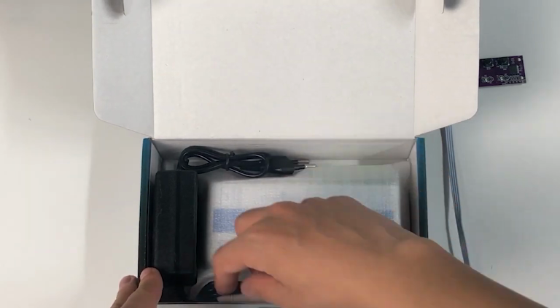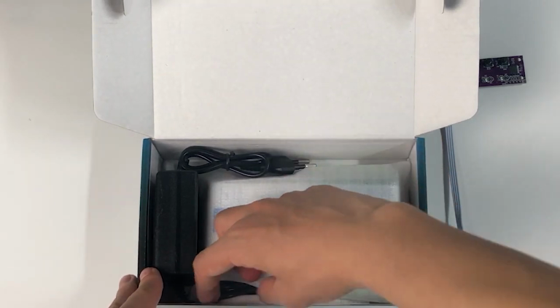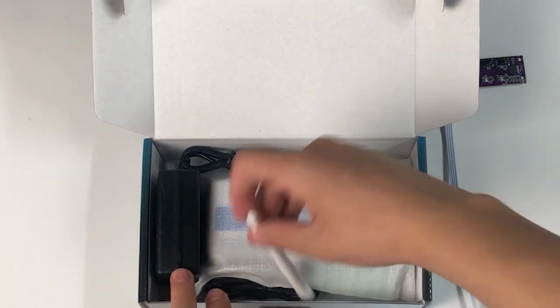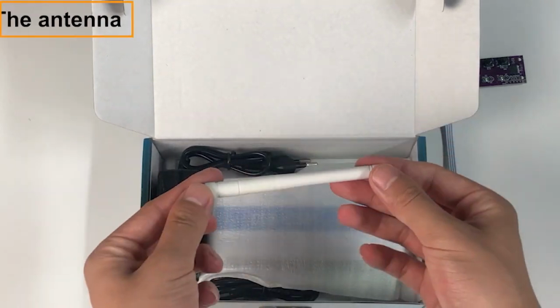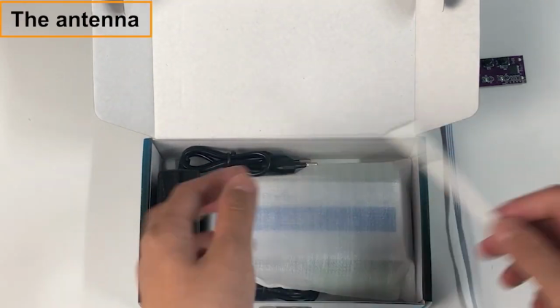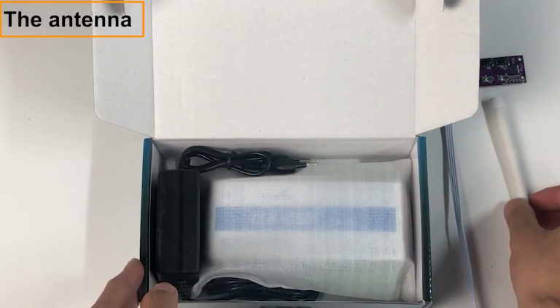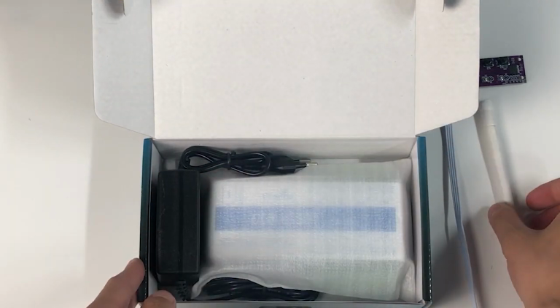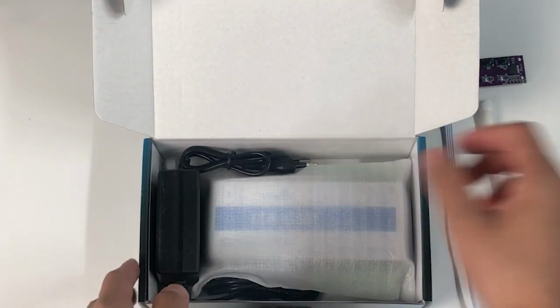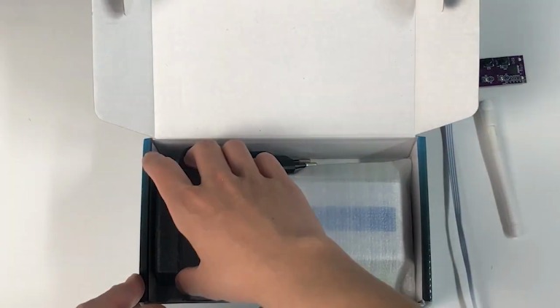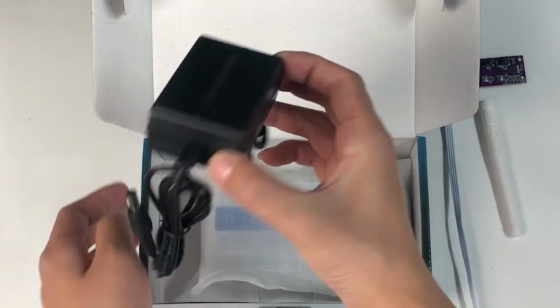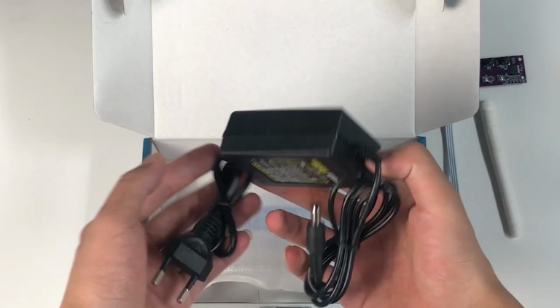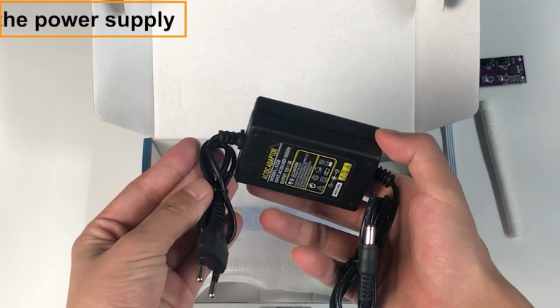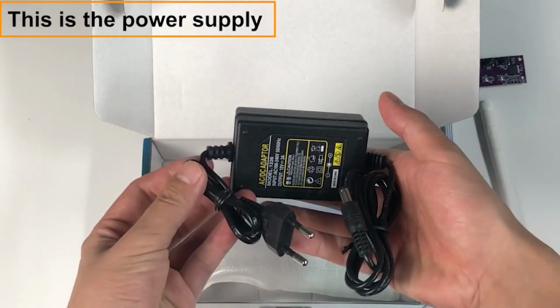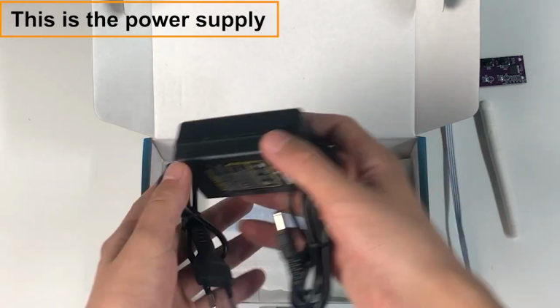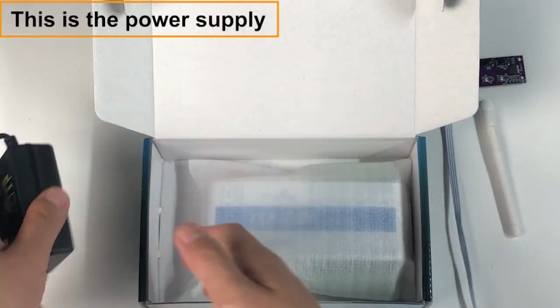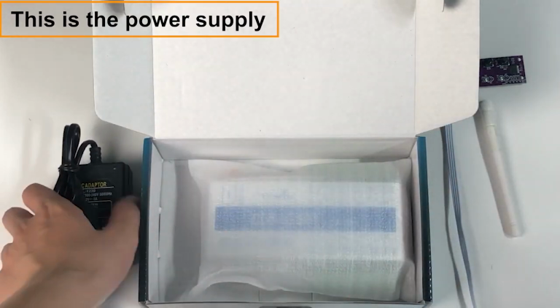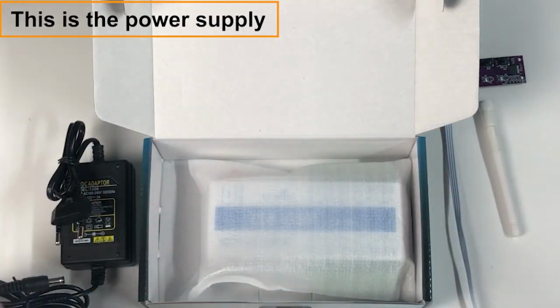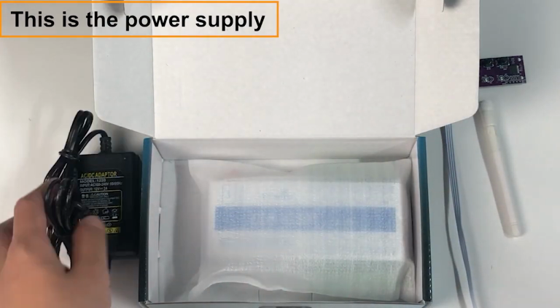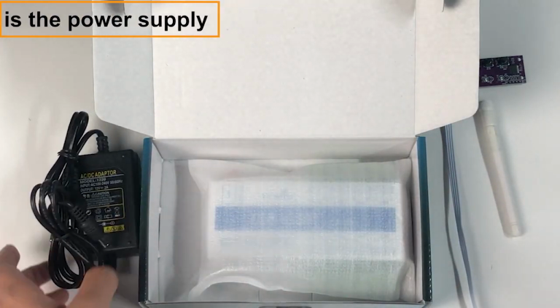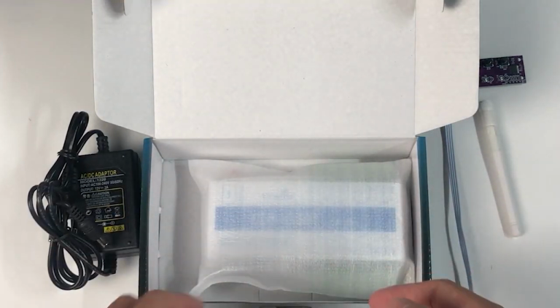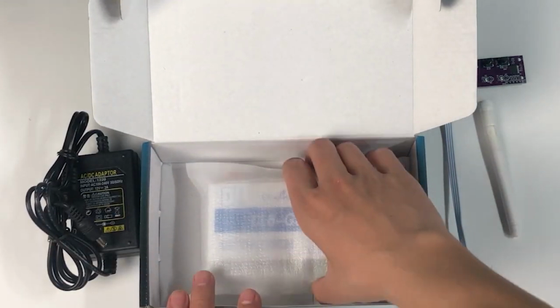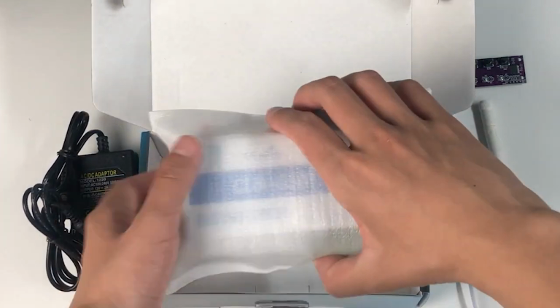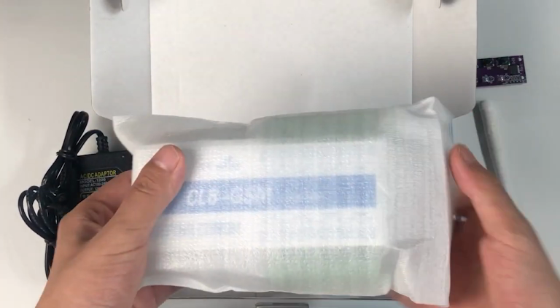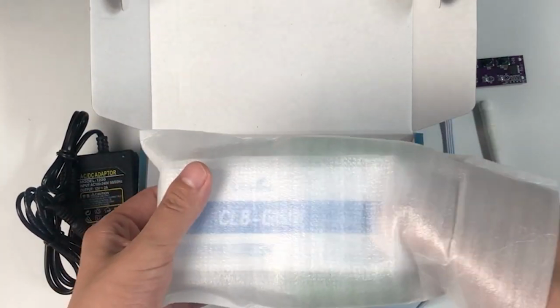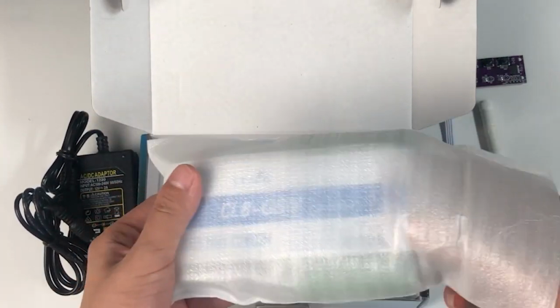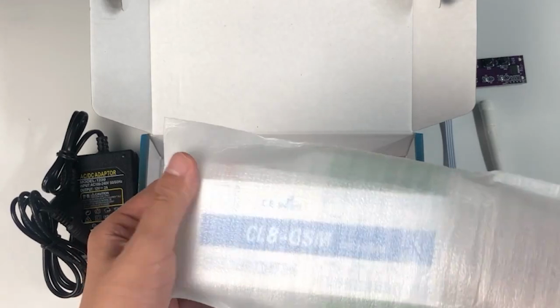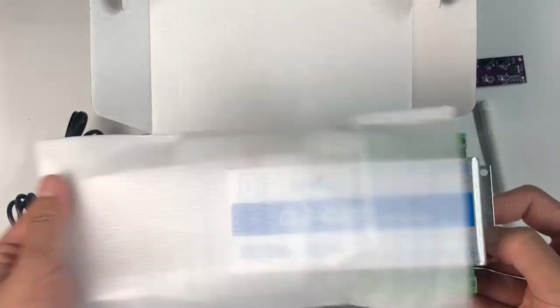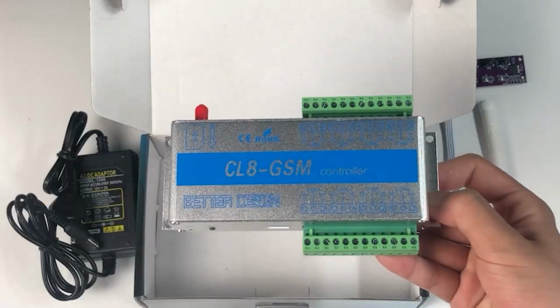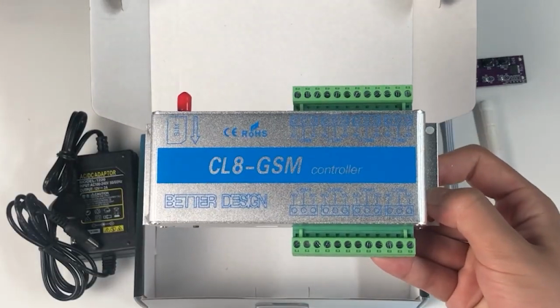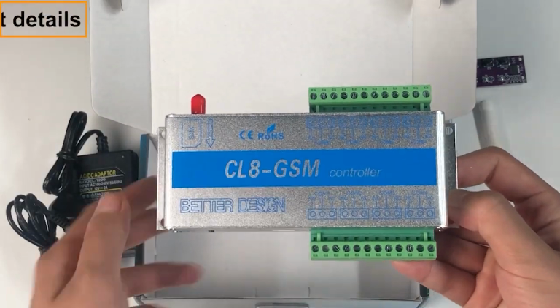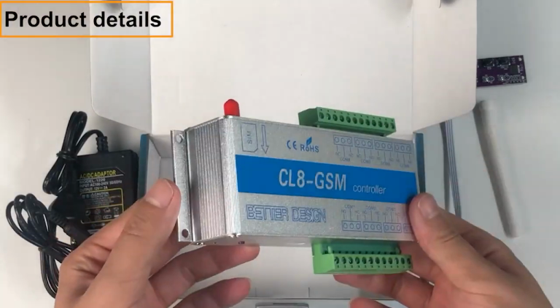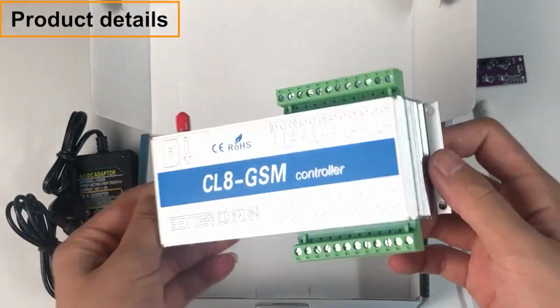This is the antenna. This is the power supply. Product details are provided as well.